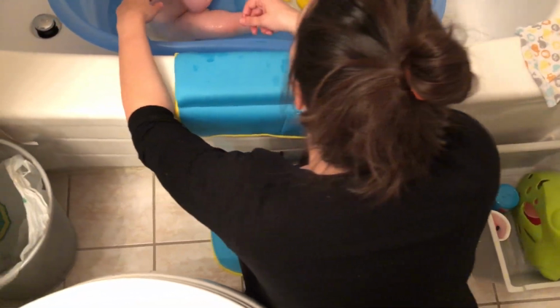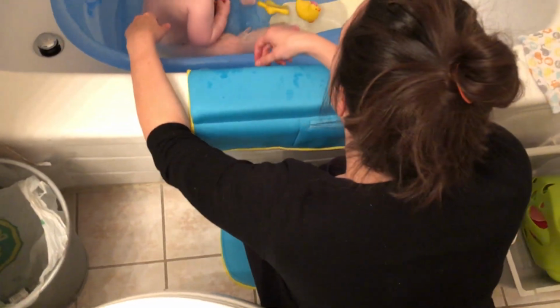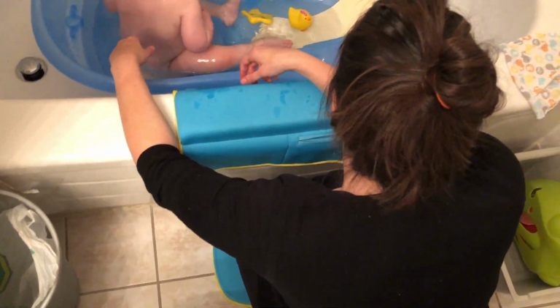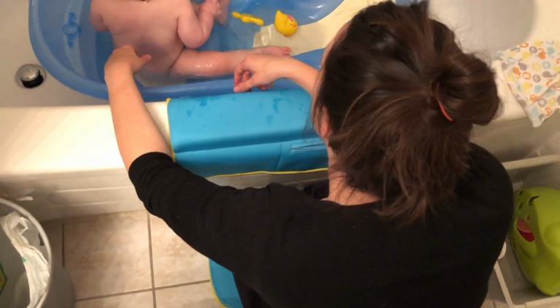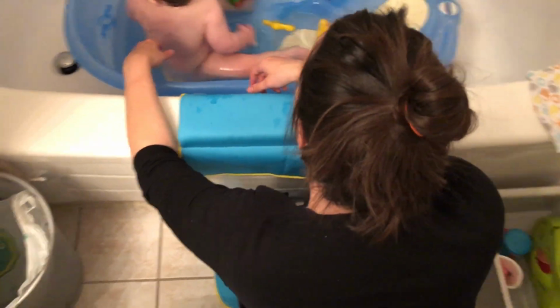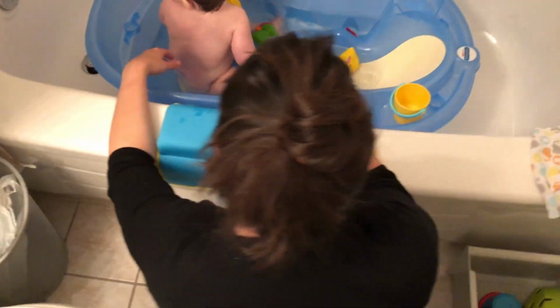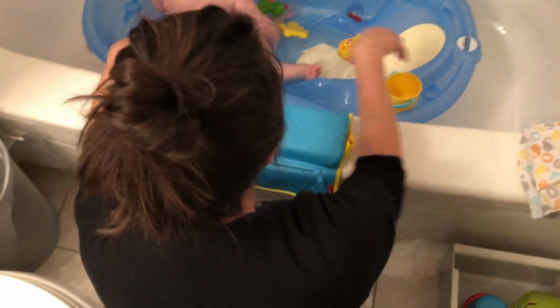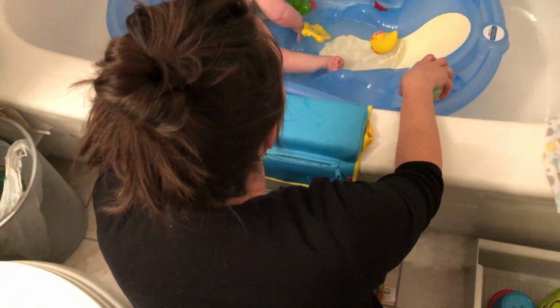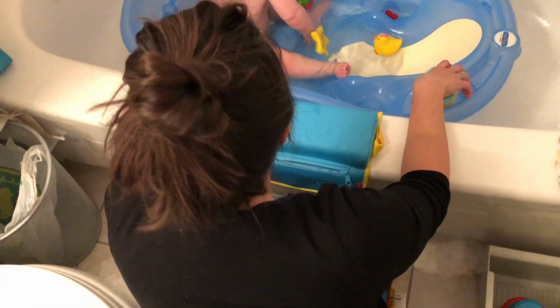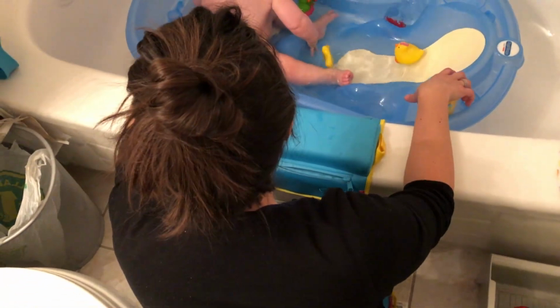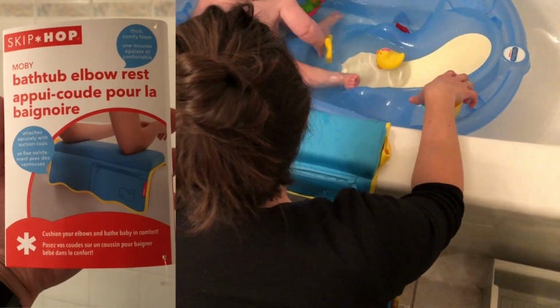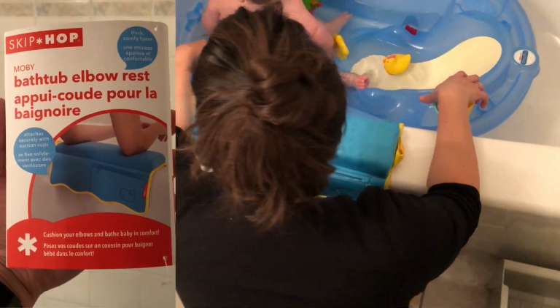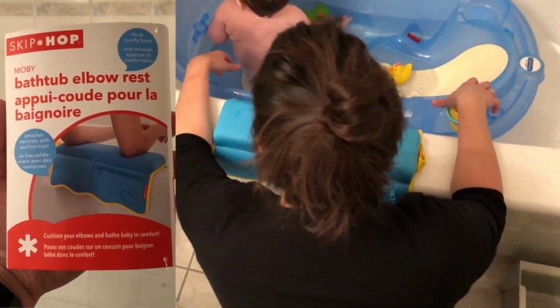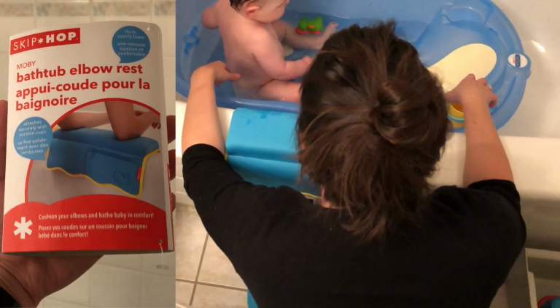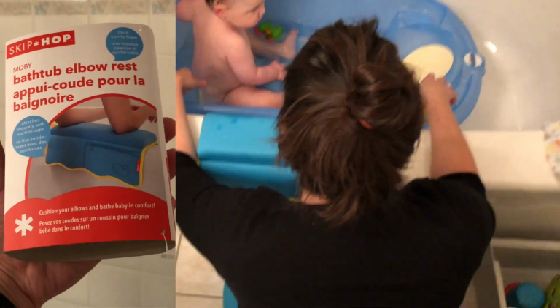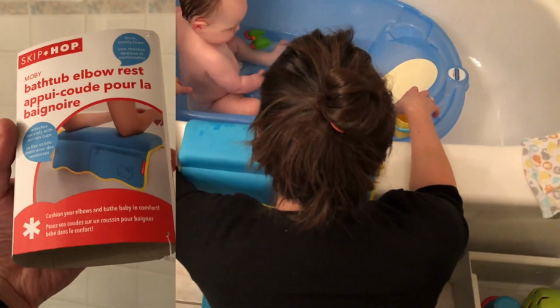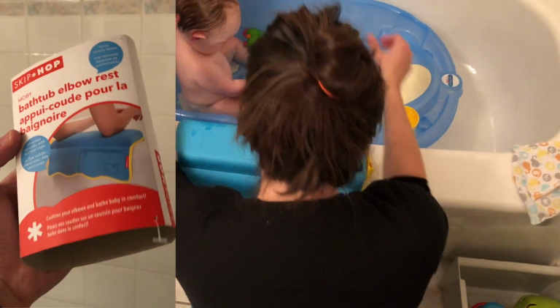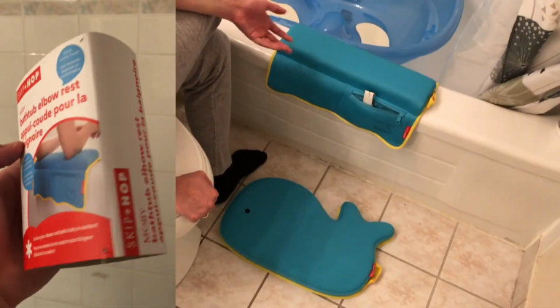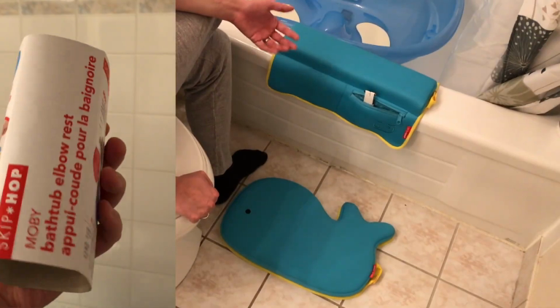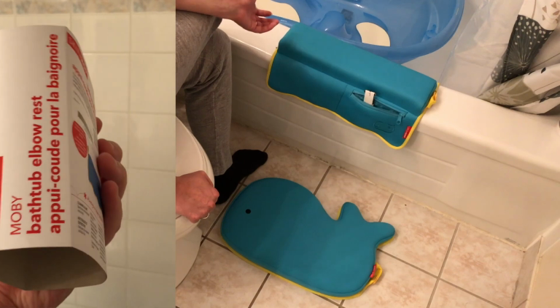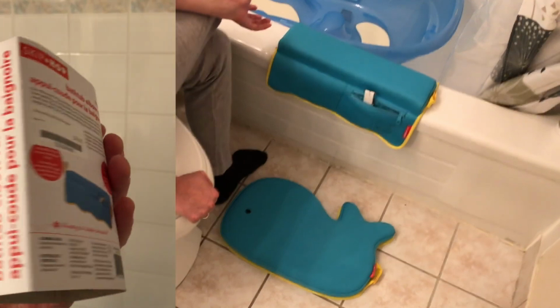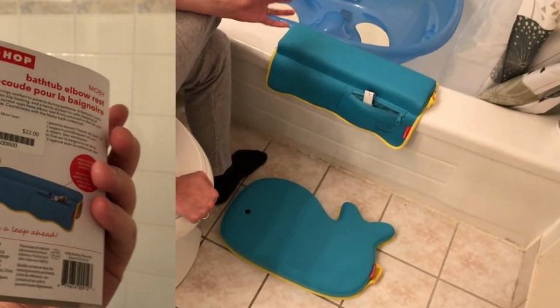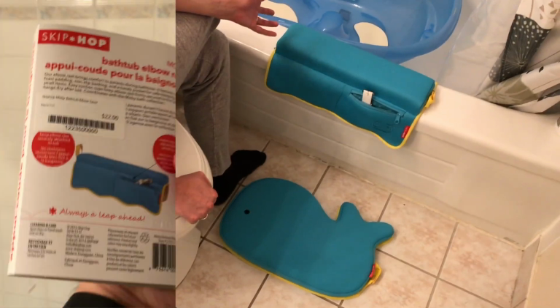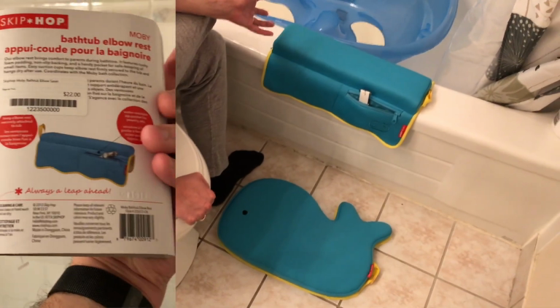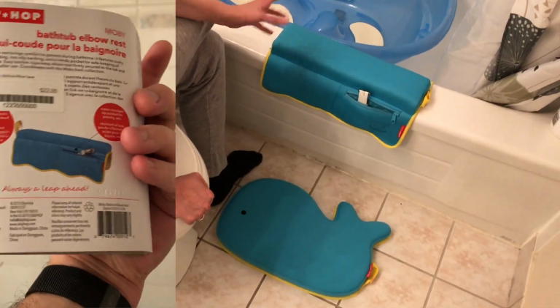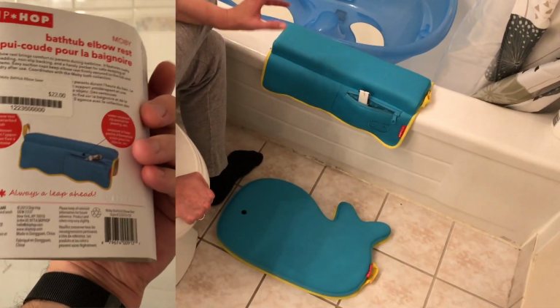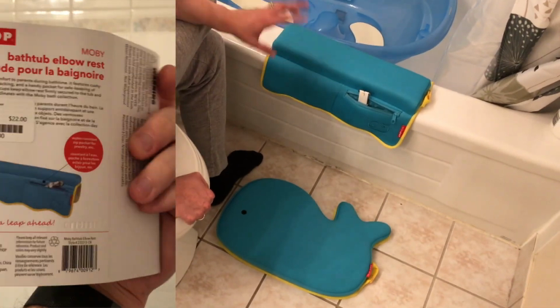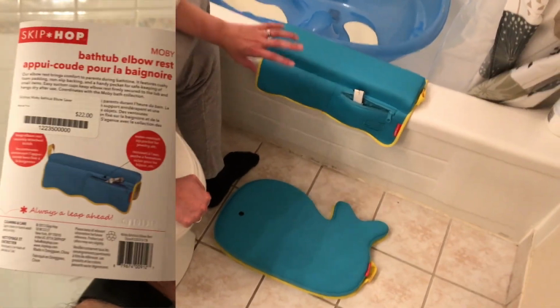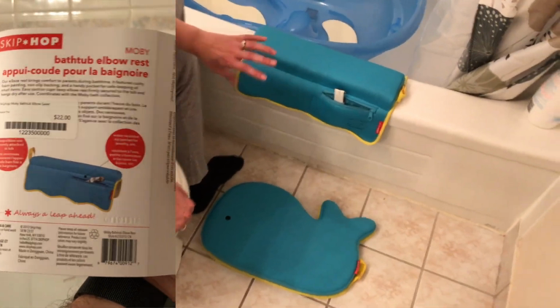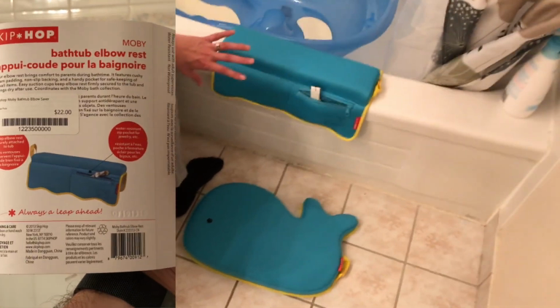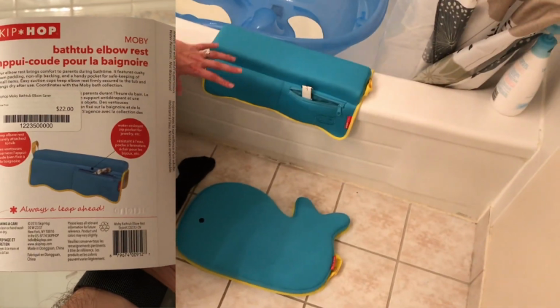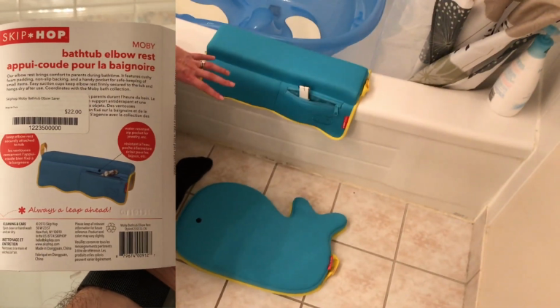The two products are the Skip Hop Moby elbow rest and the kneeling mat. These two products are really simple and great, and I'll show you them a little bit more in depth.